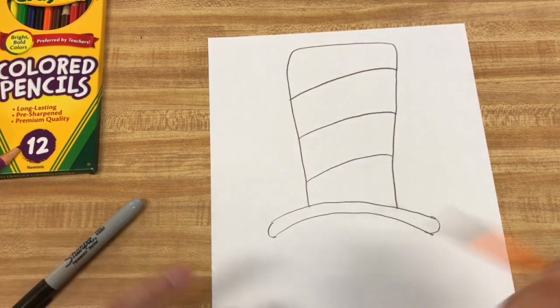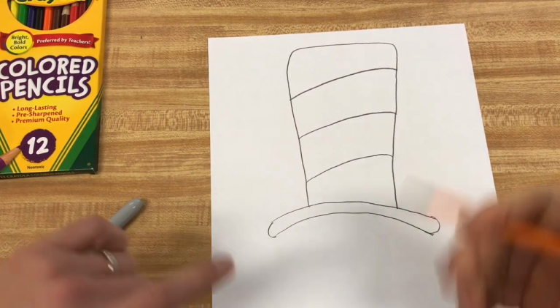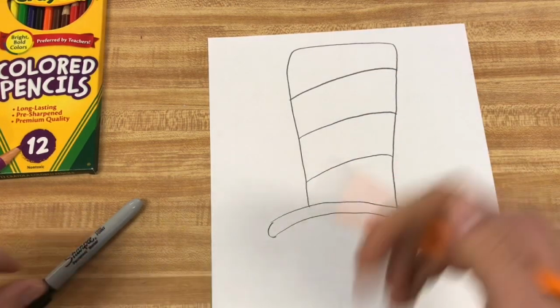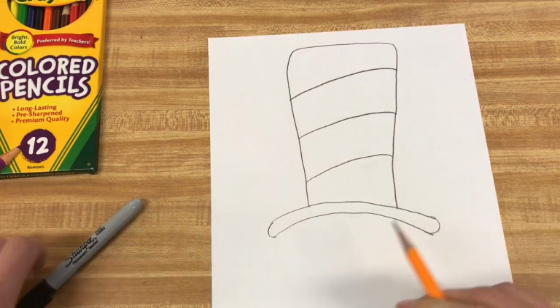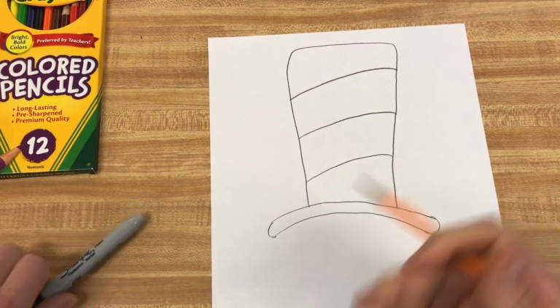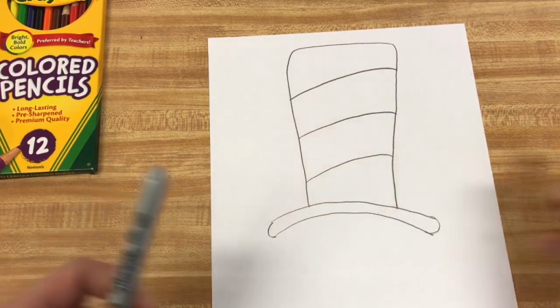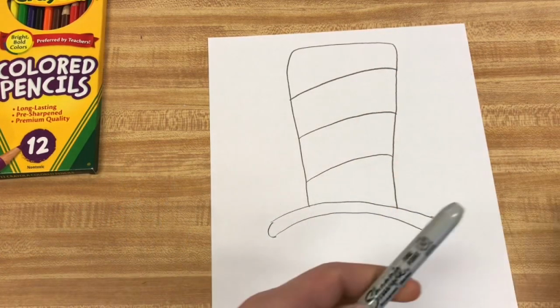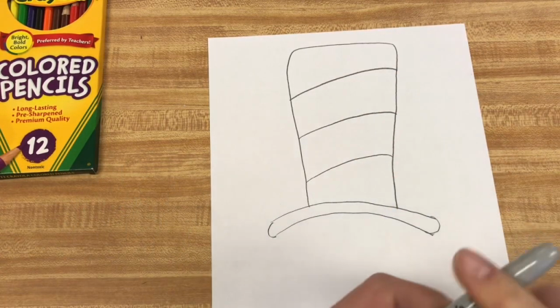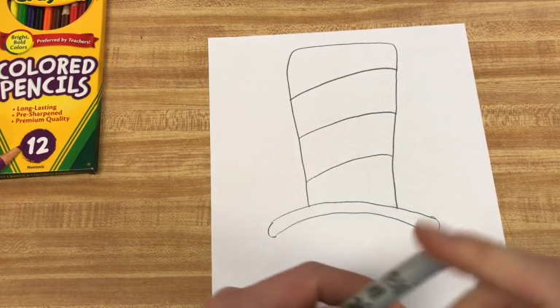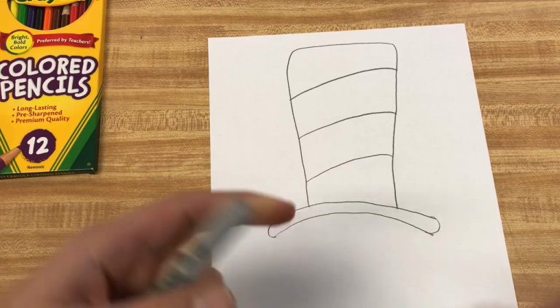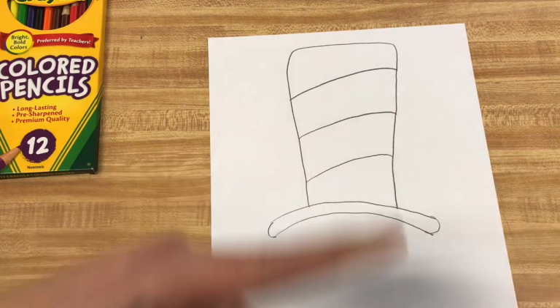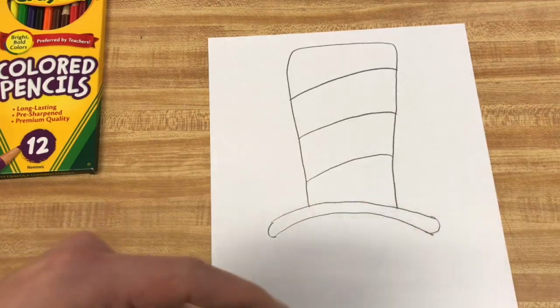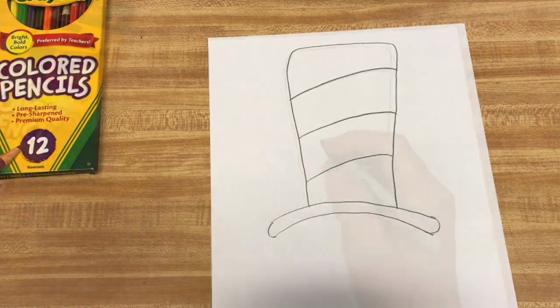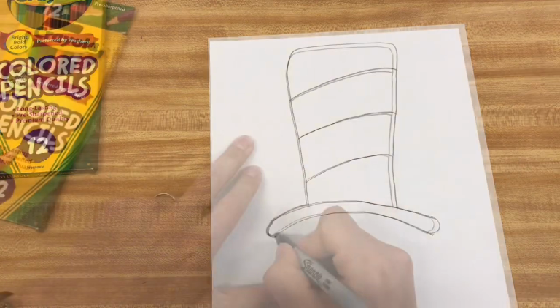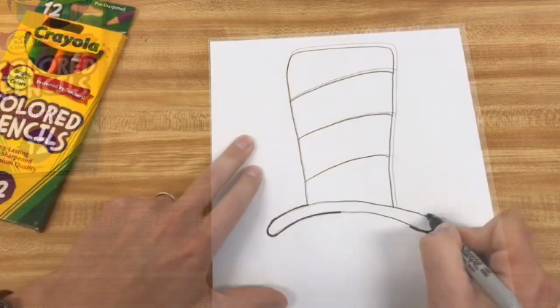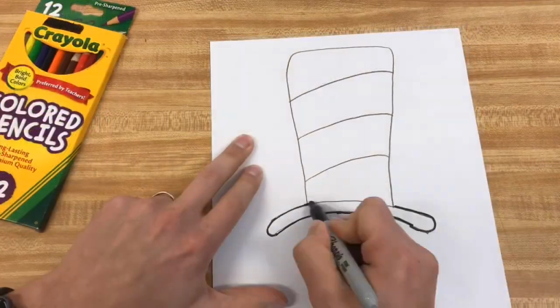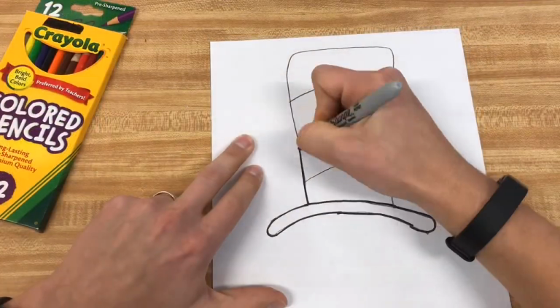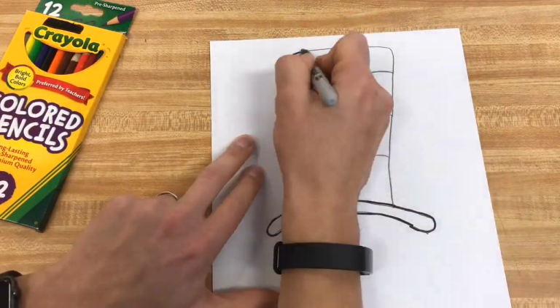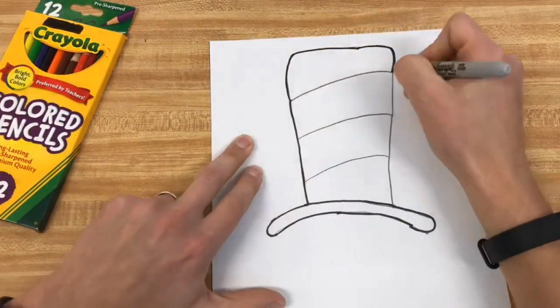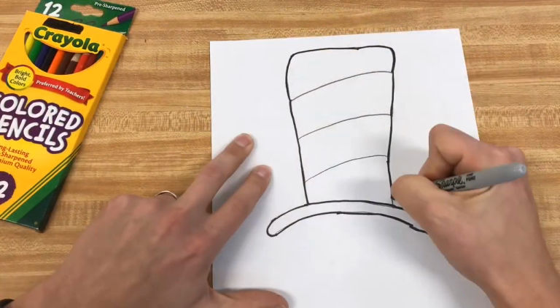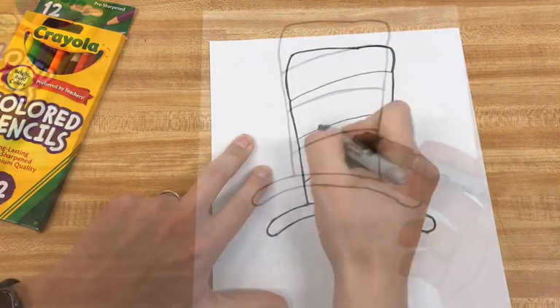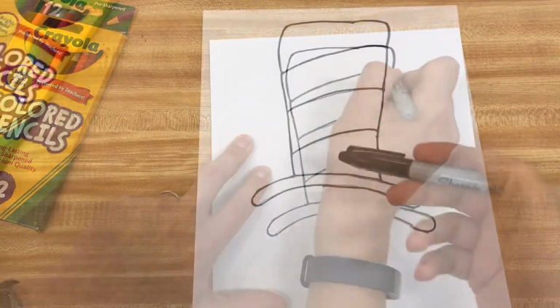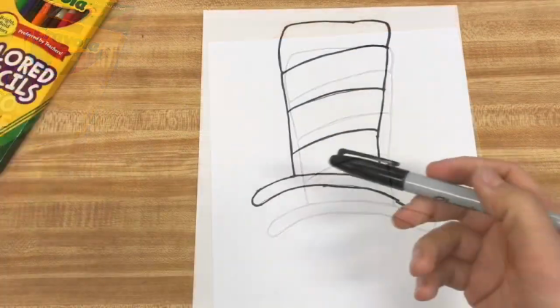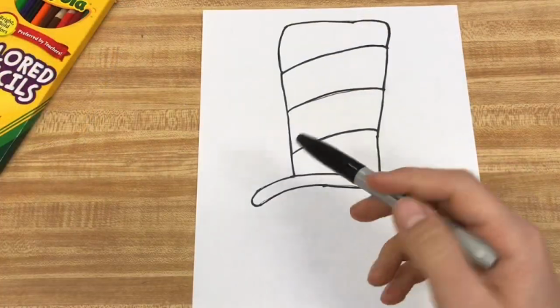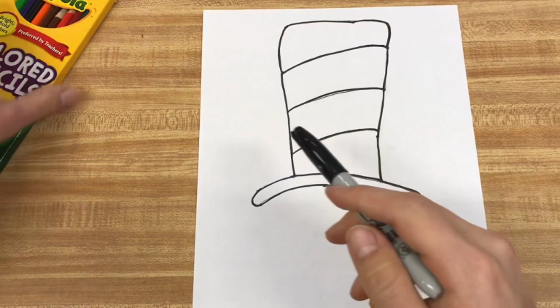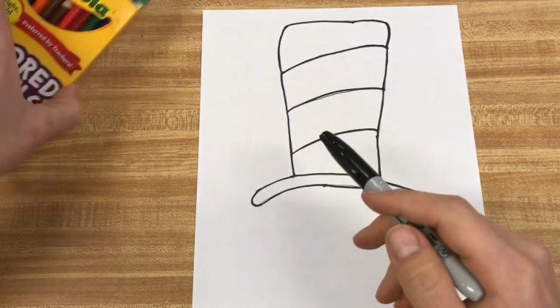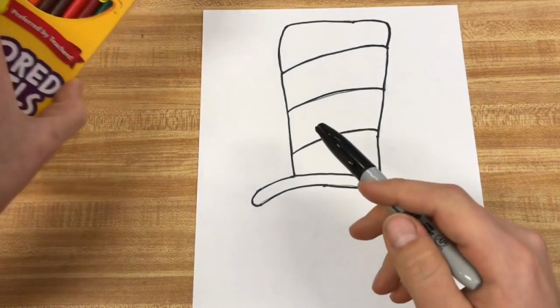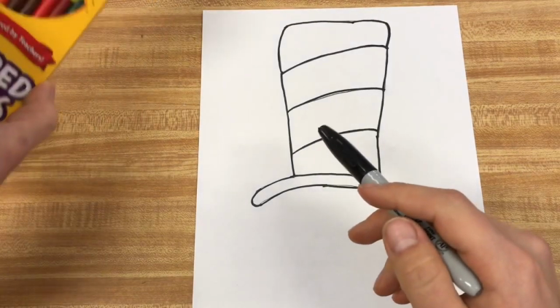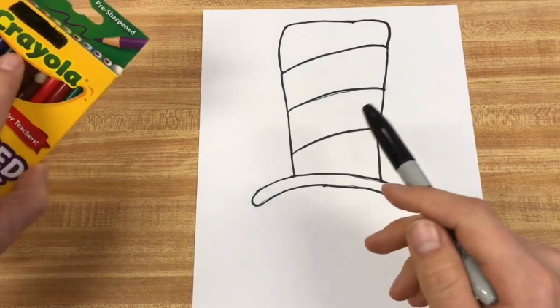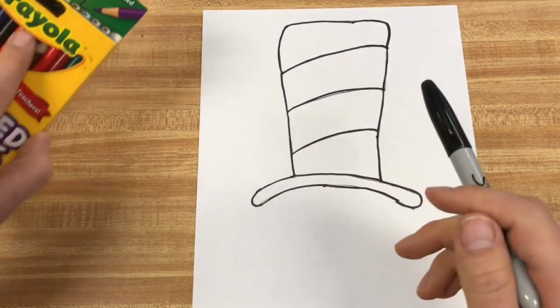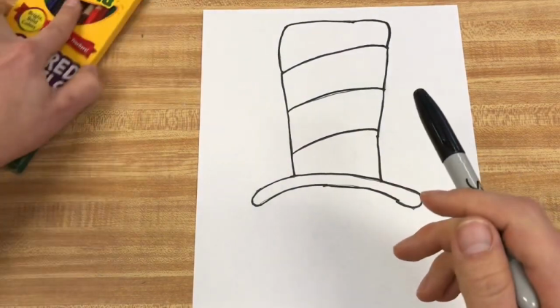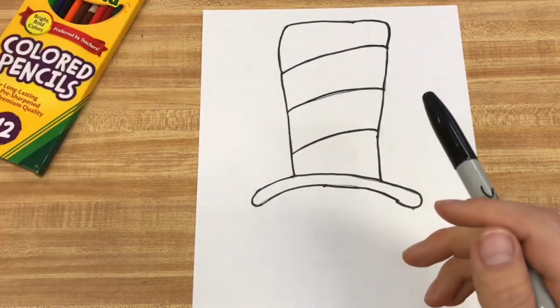Let's go outline this in Sharpie and then I'll add the color onto there. Alright, so I got that outline in Sharpie.